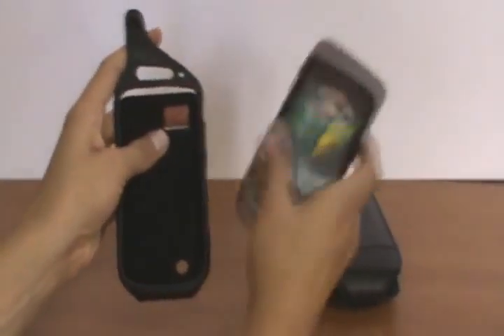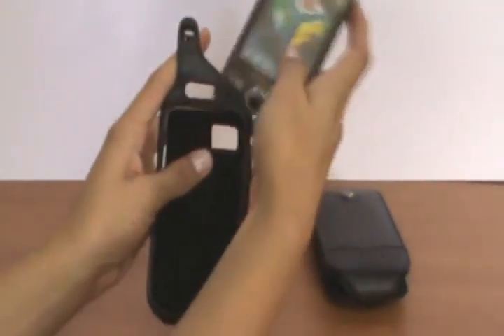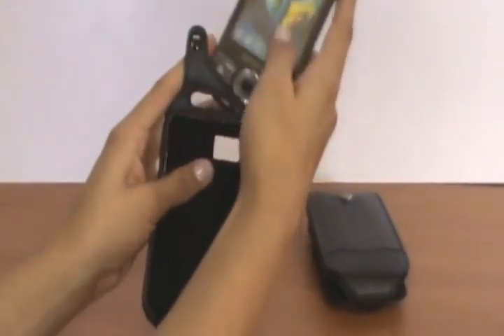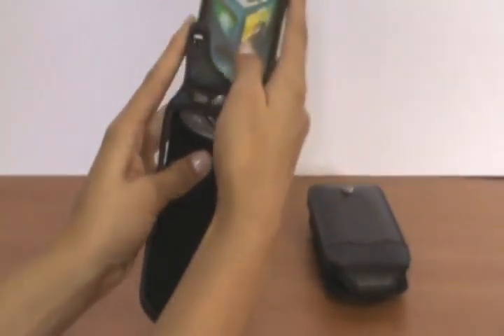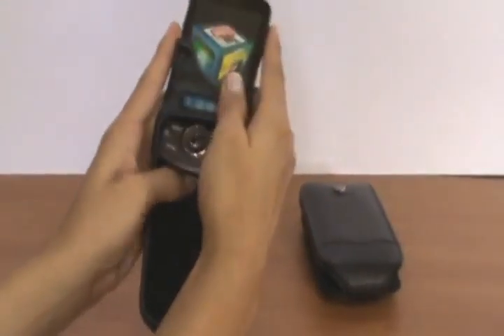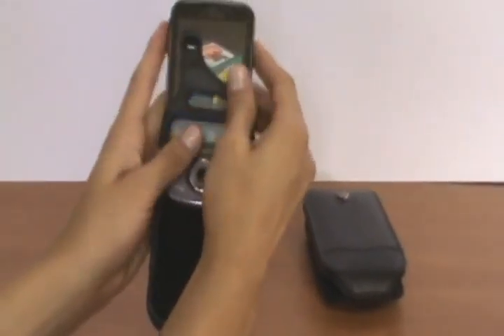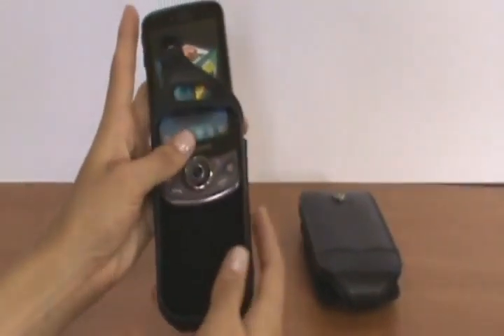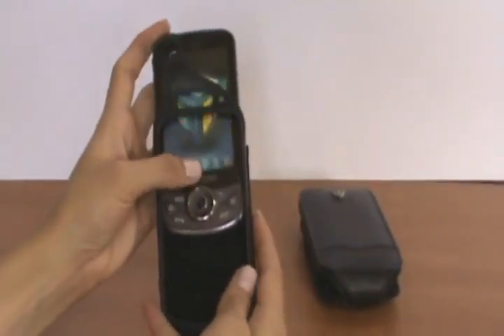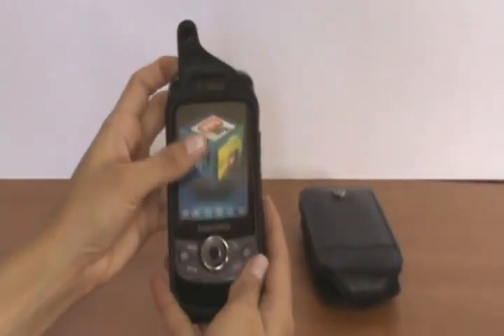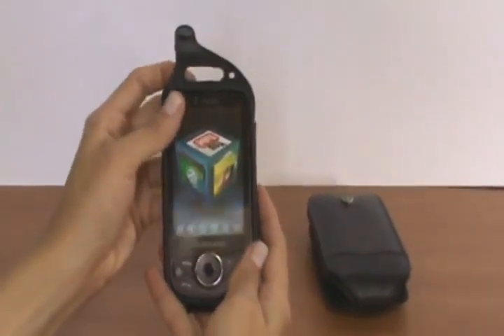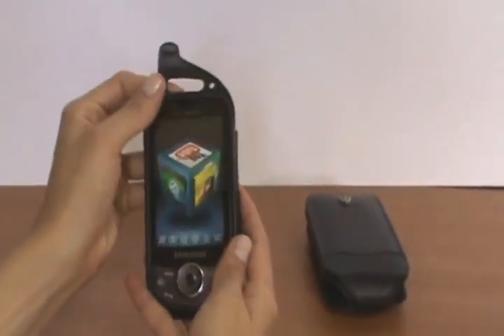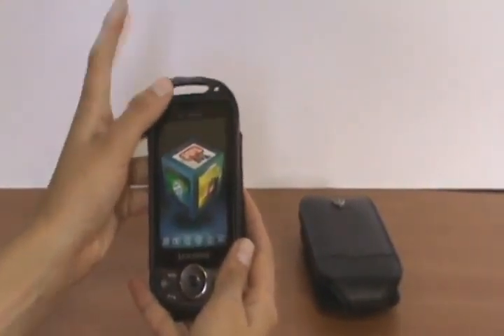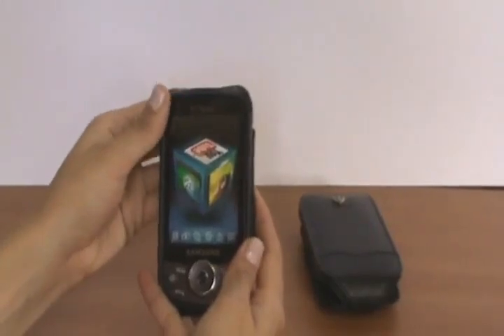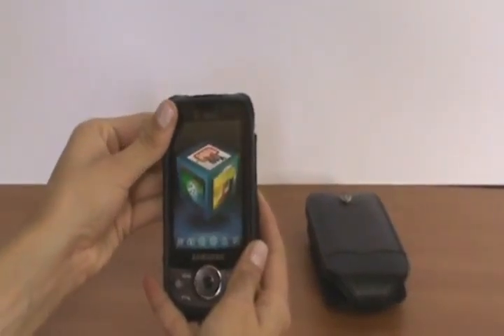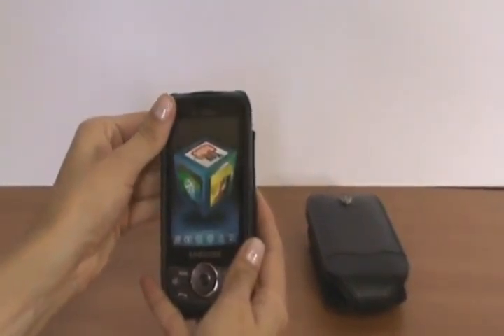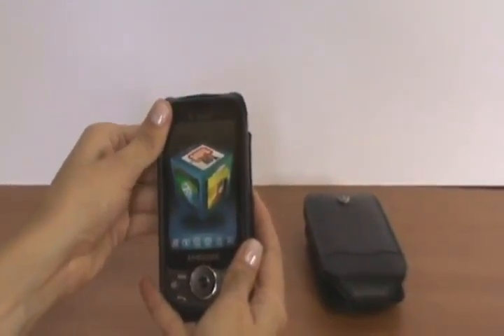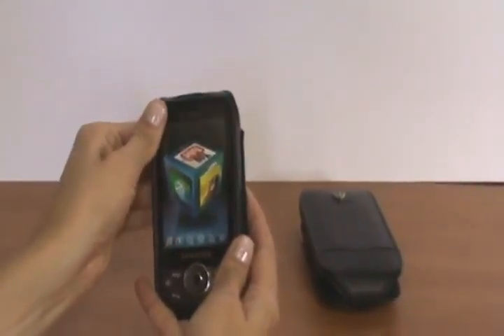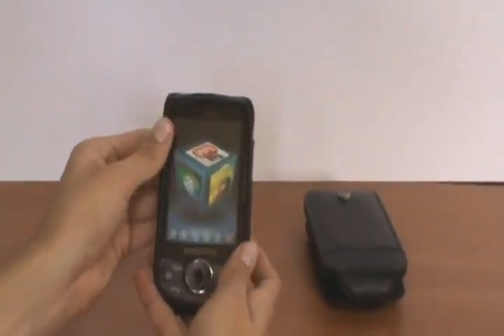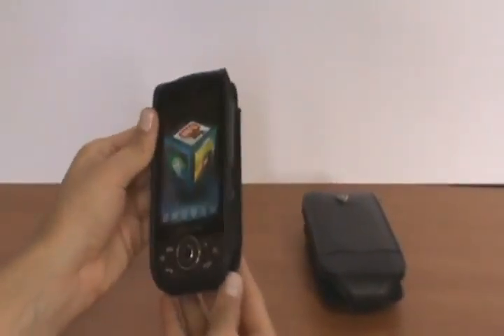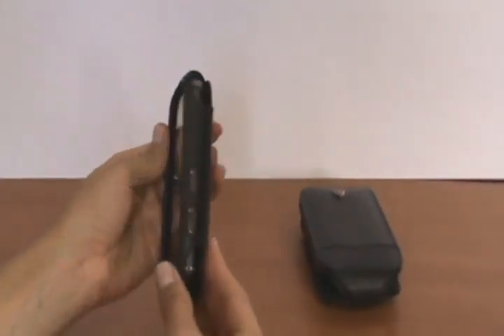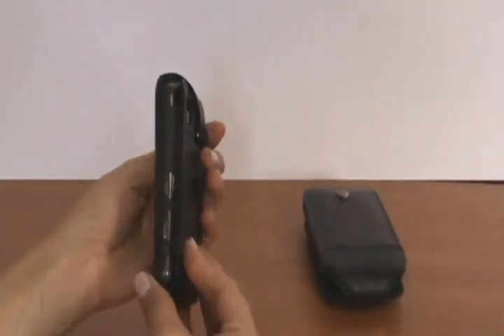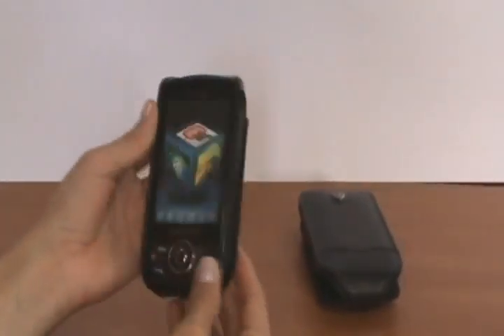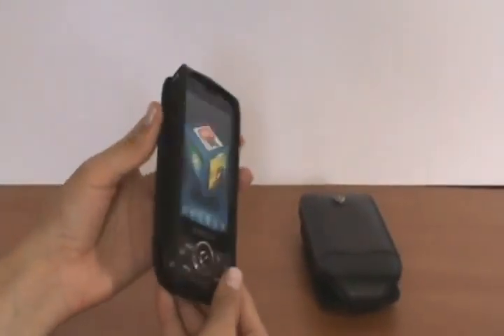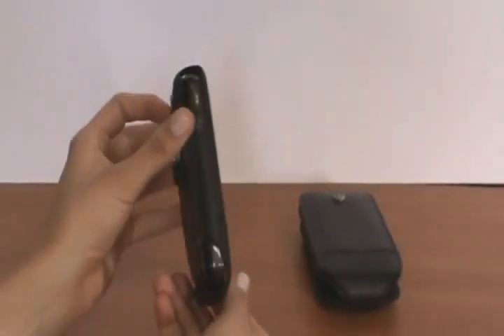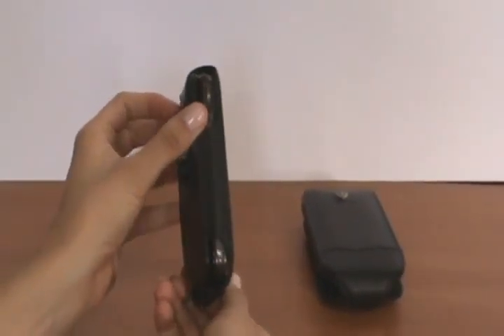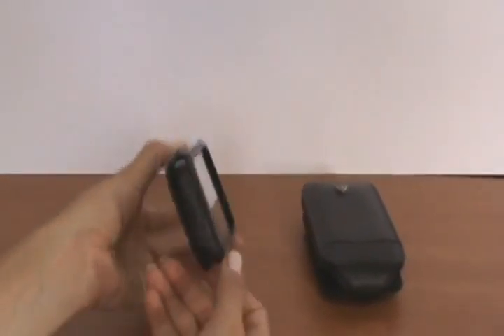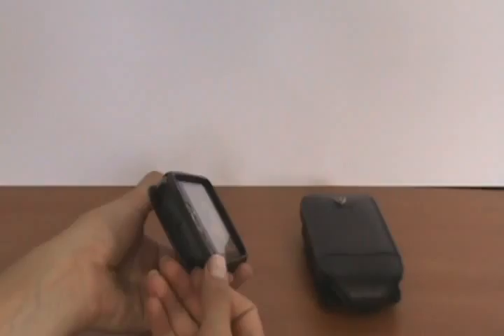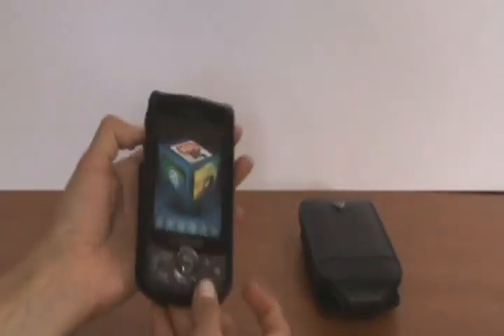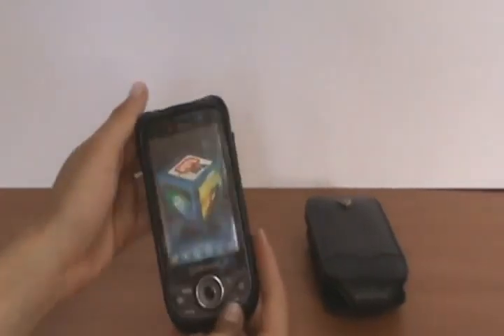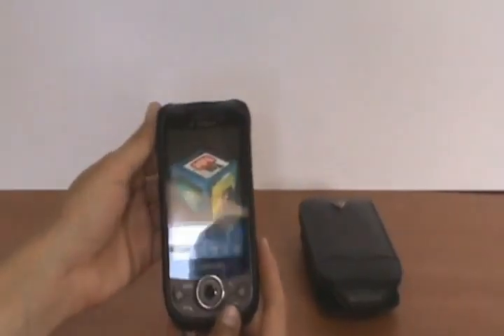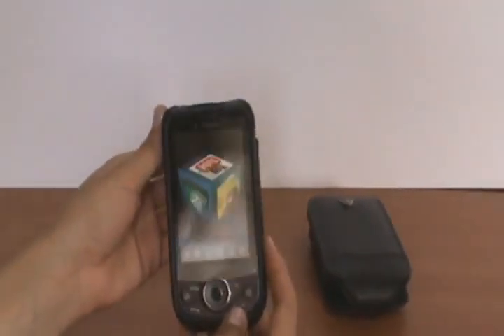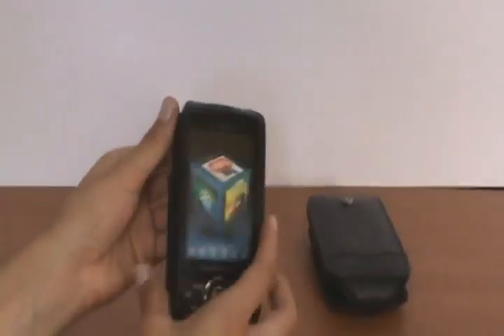You just slide in the phone, snap it, and you have full function to all ports, including the camera in the back.